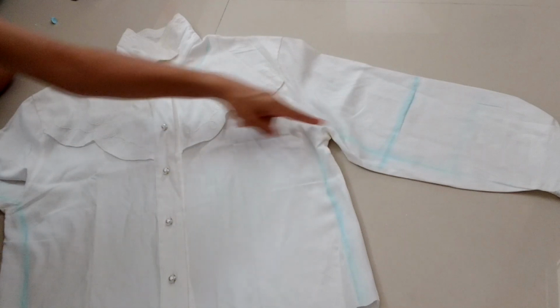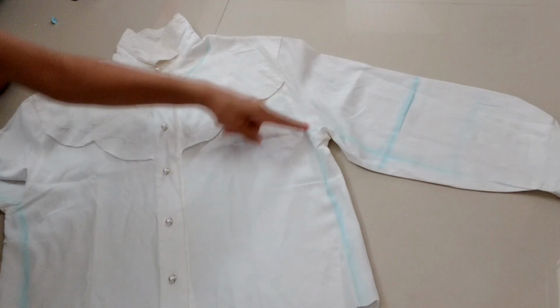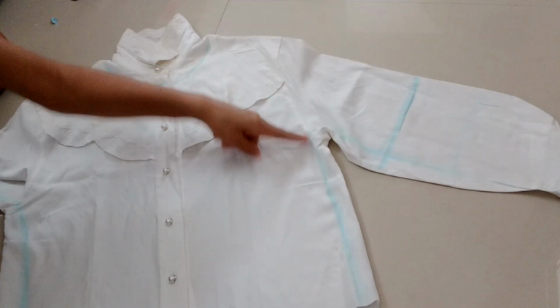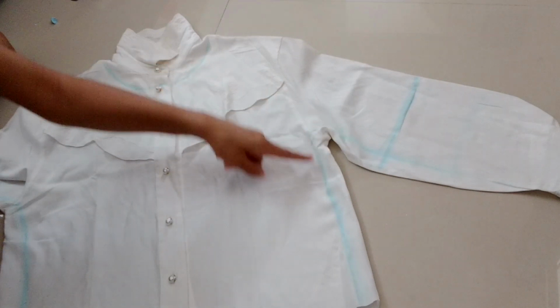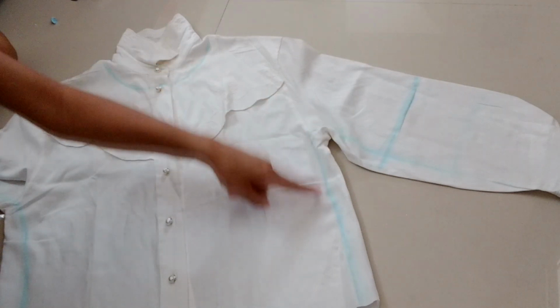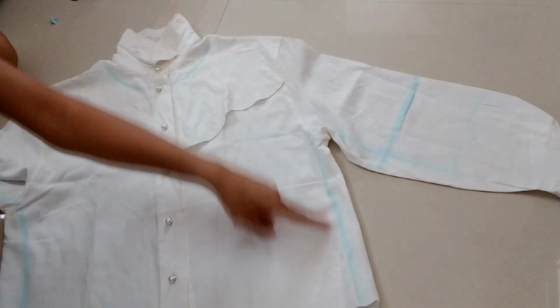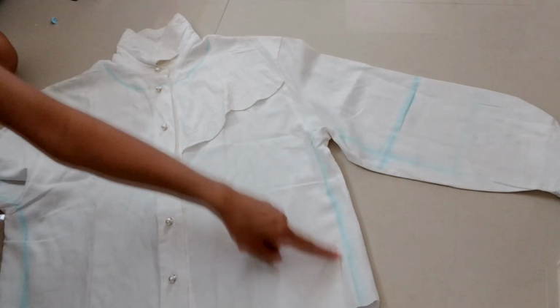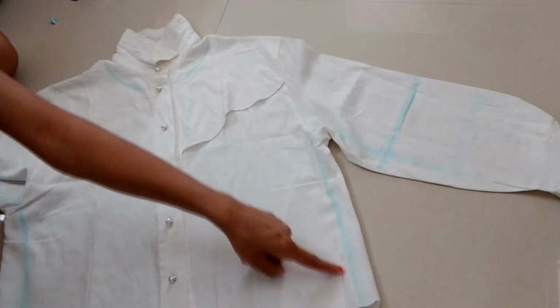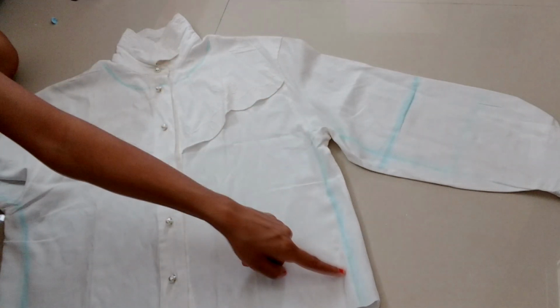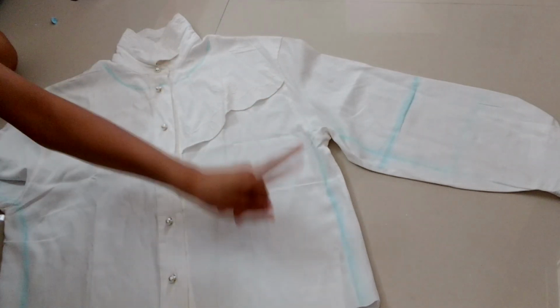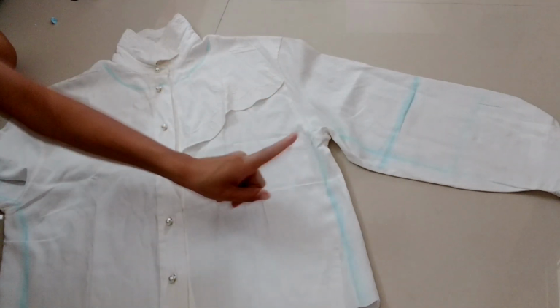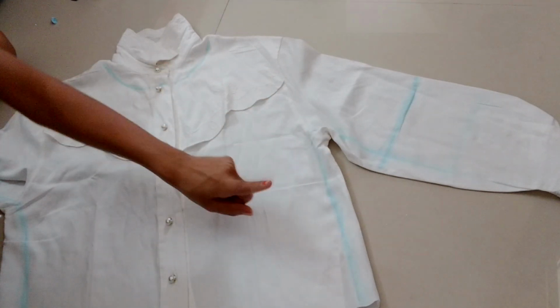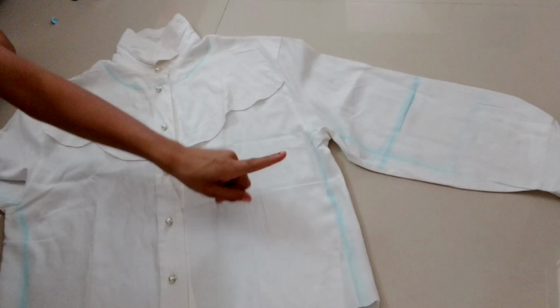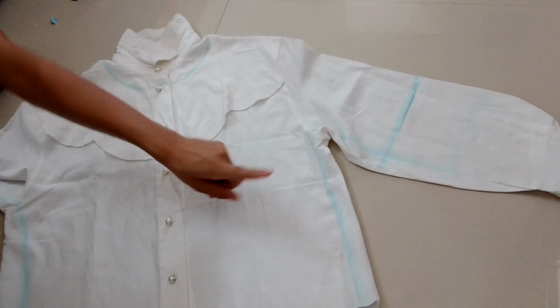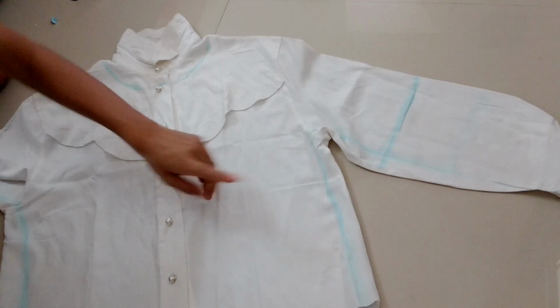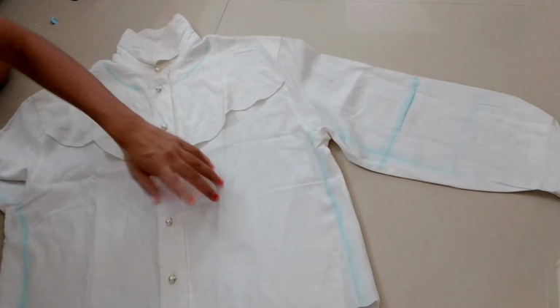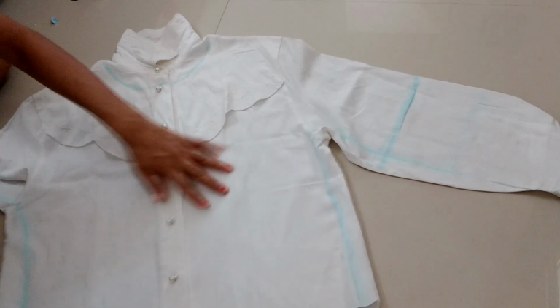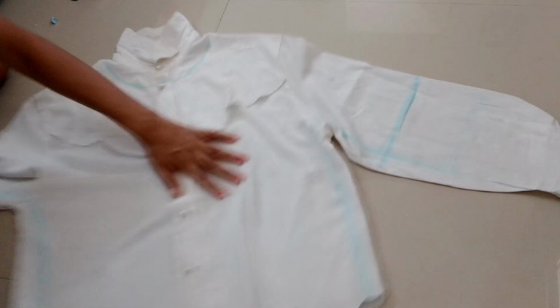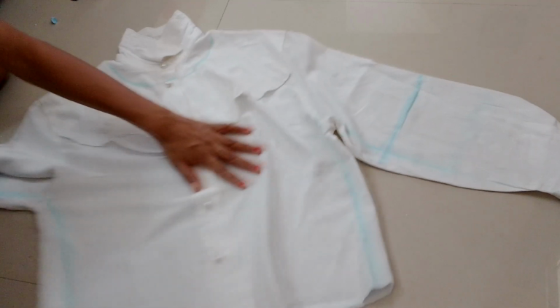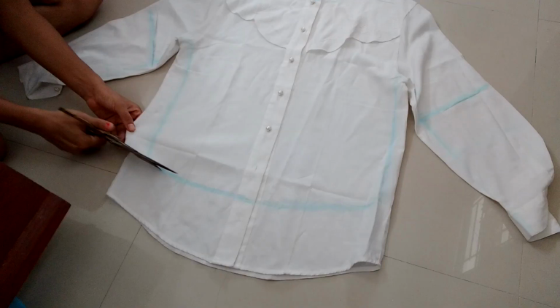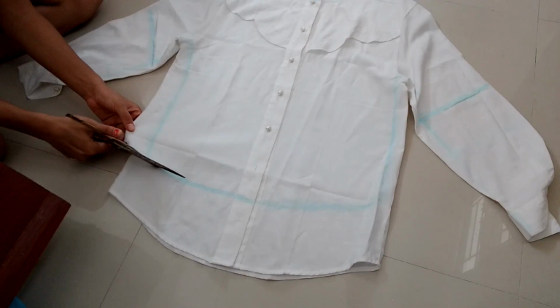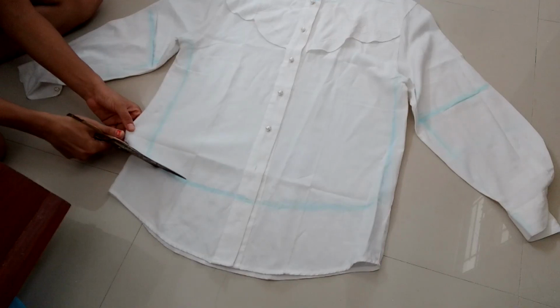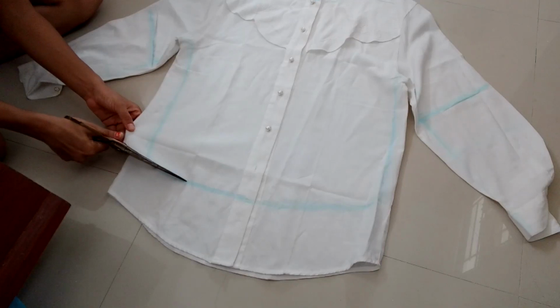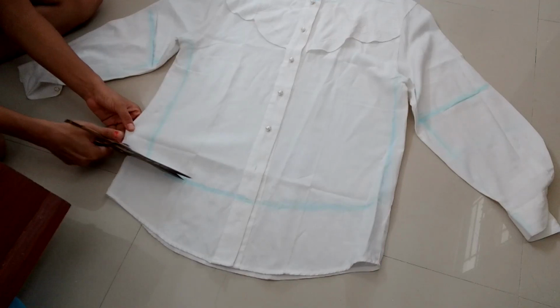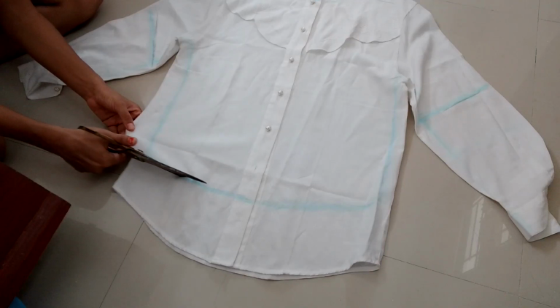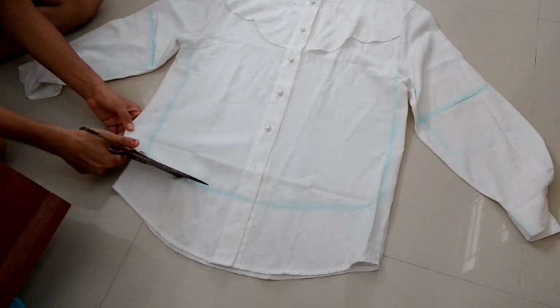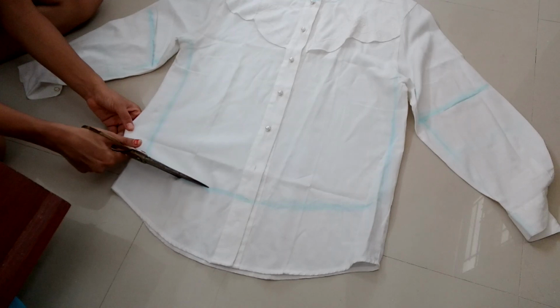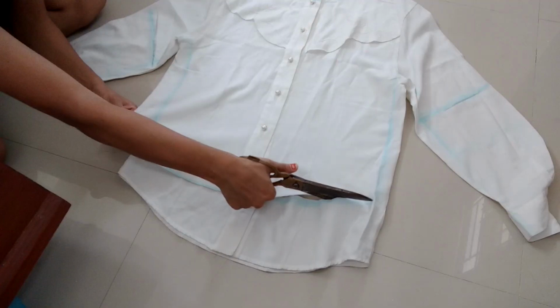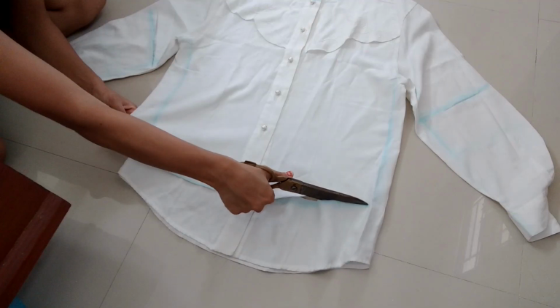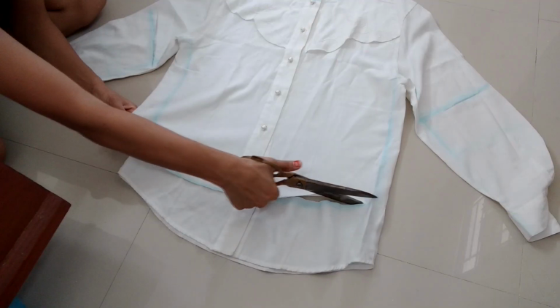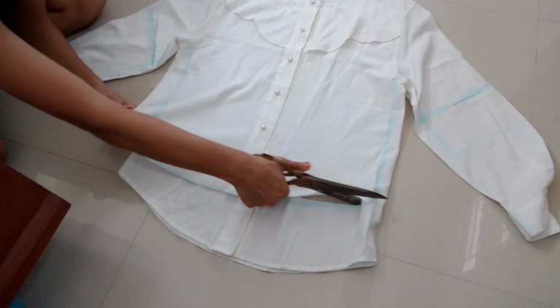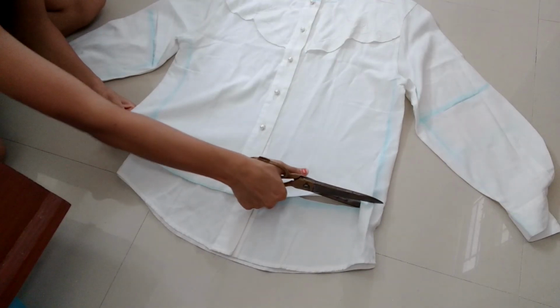Keep in mind: if you are using a fitted shirt, you don't need to take in the sides of your top. I am doing this because my shirt was loose. Now cut through the marked lines.